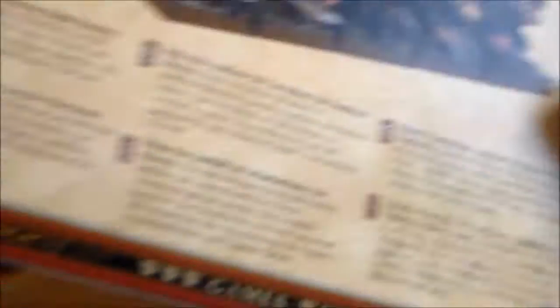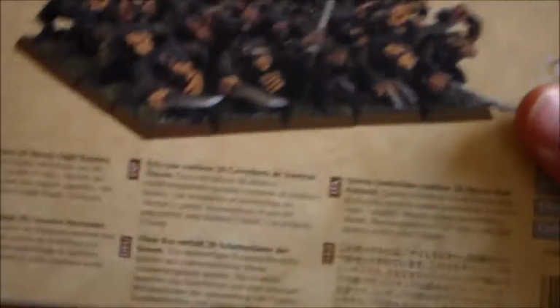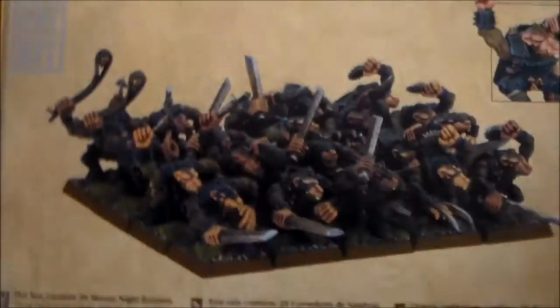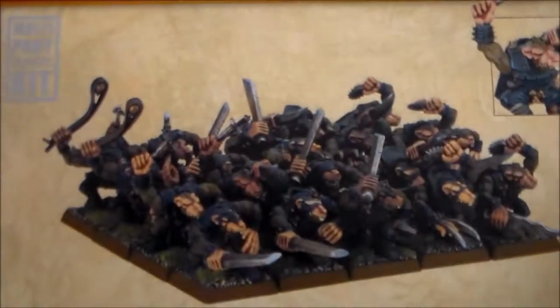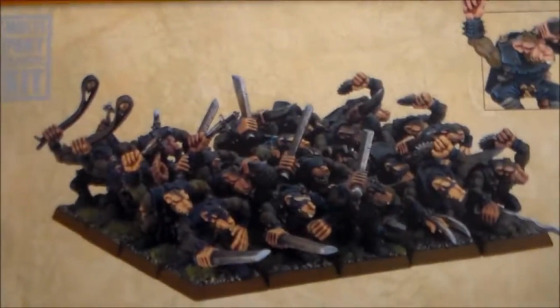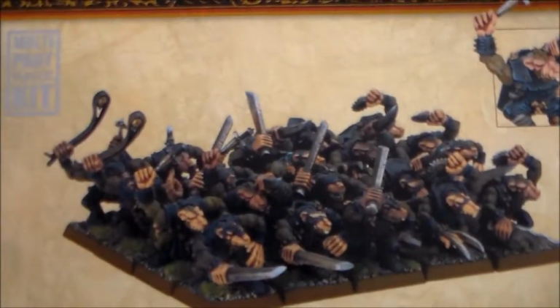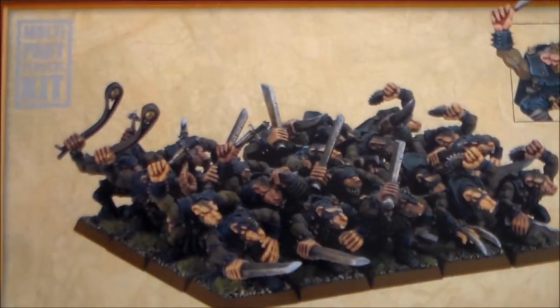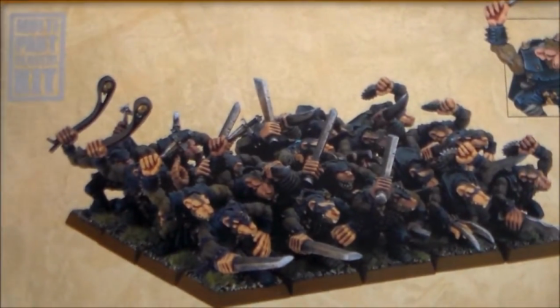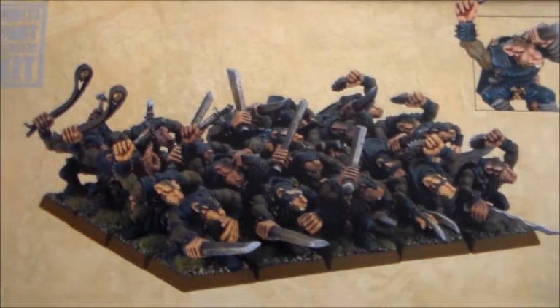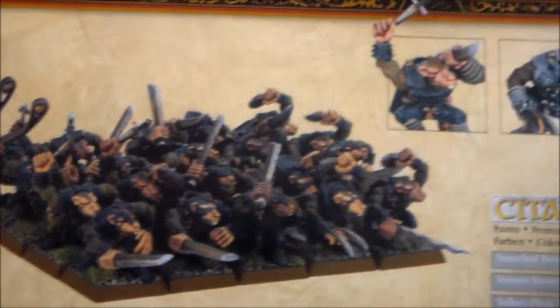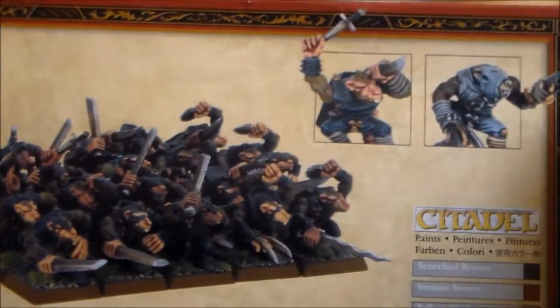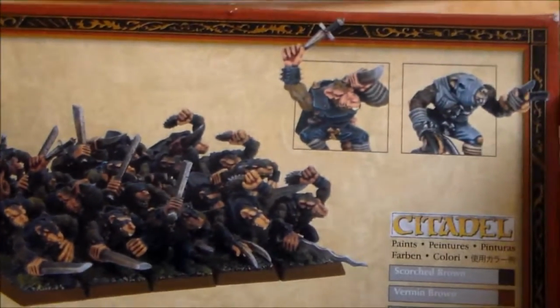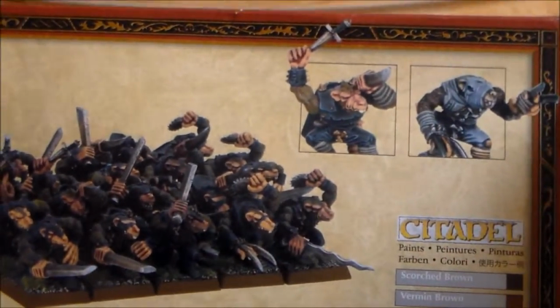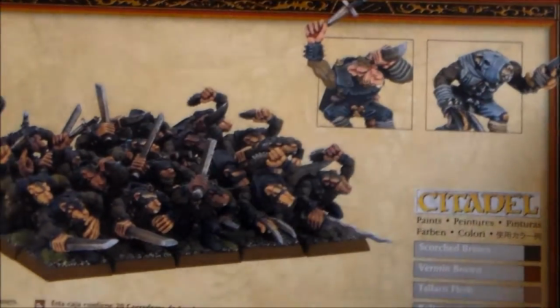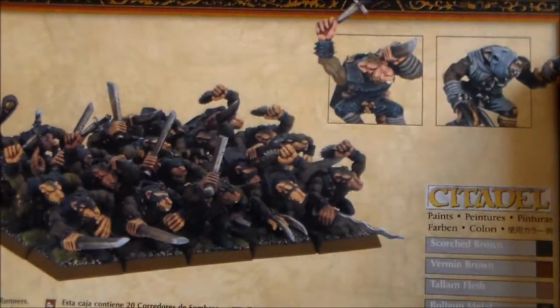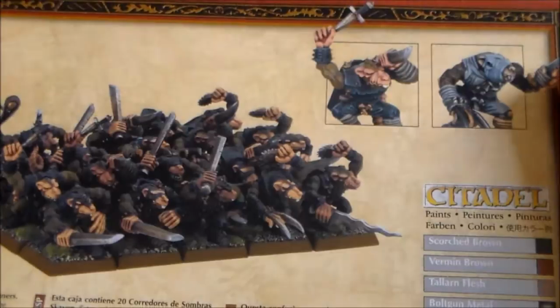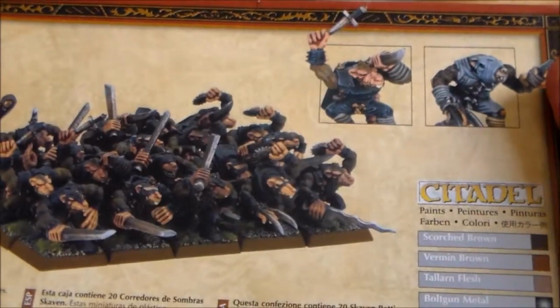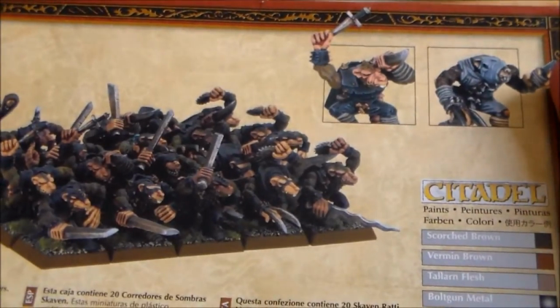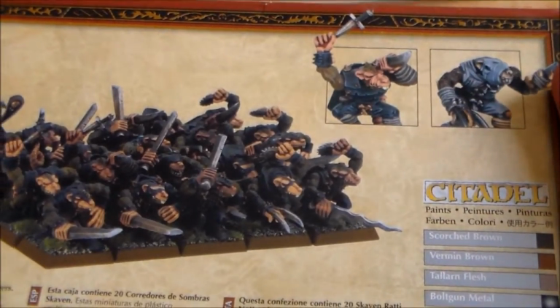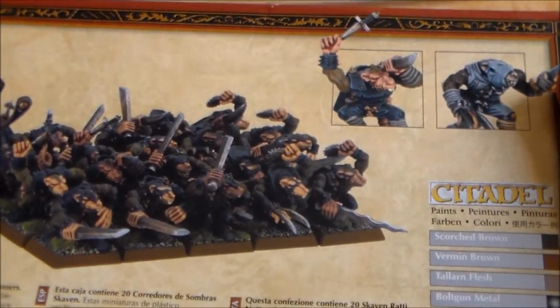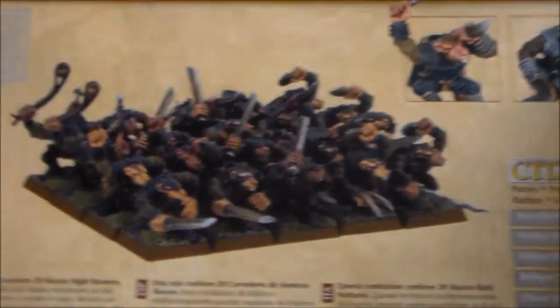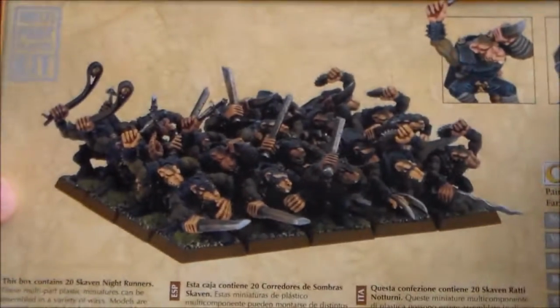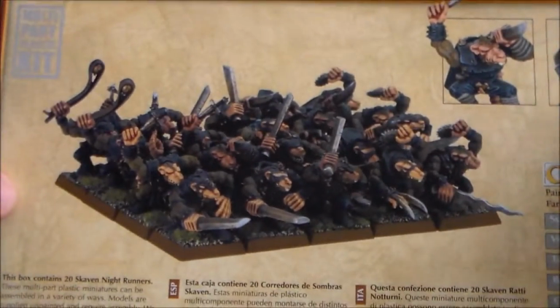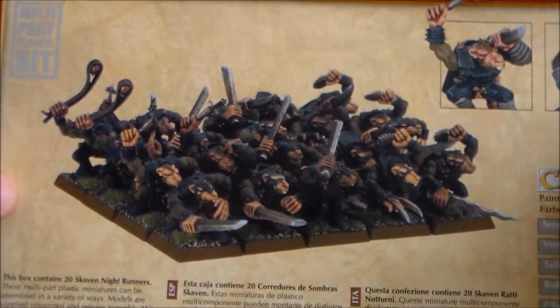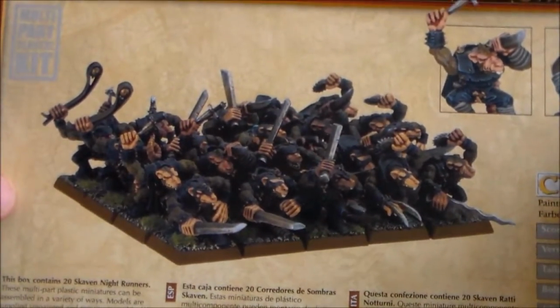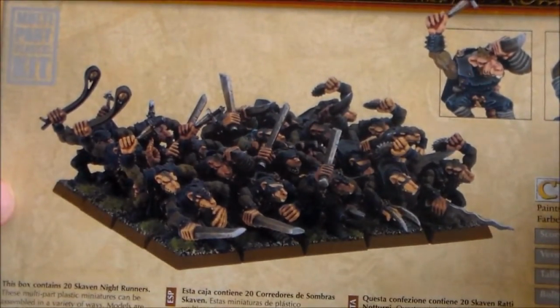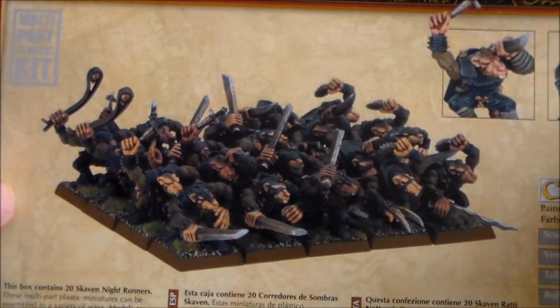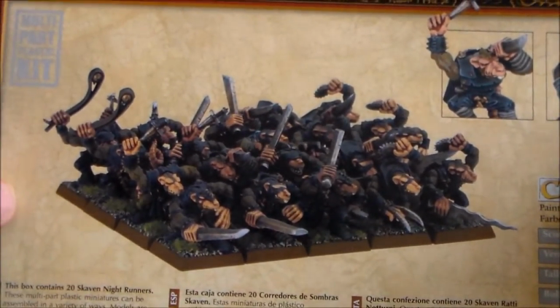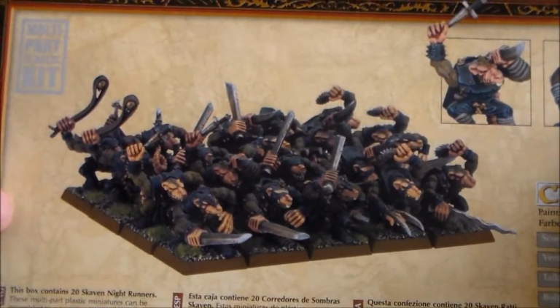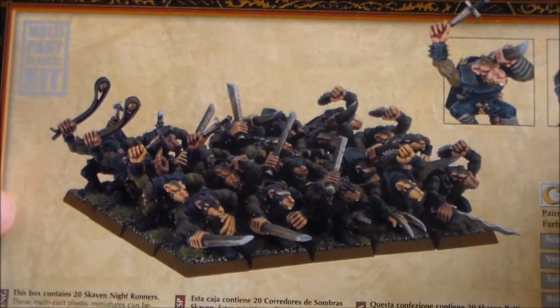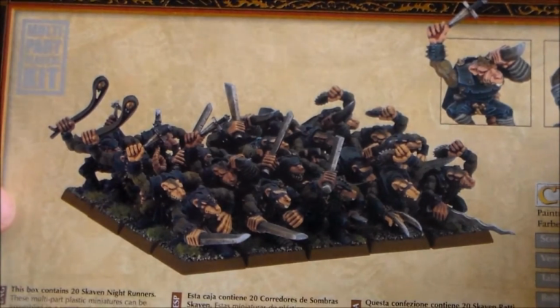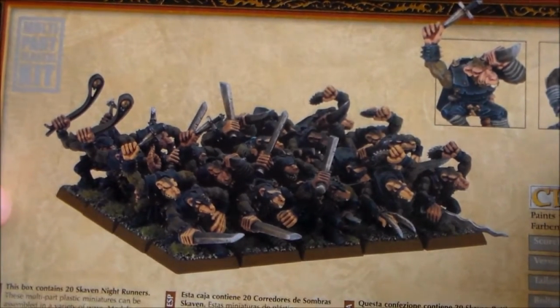A quick look at the back - they get 20 in the box, so it's a pretty big unit. I don't know how much it costs, I forgot to look up the prices. But there's 20 models in it all together and they all have loads of different choices of weapons.